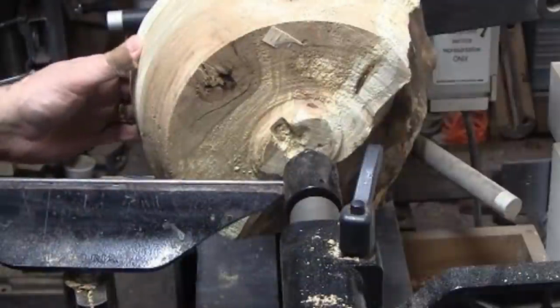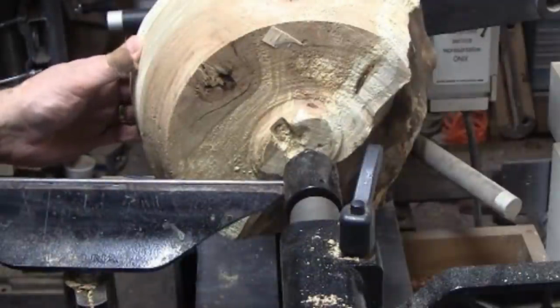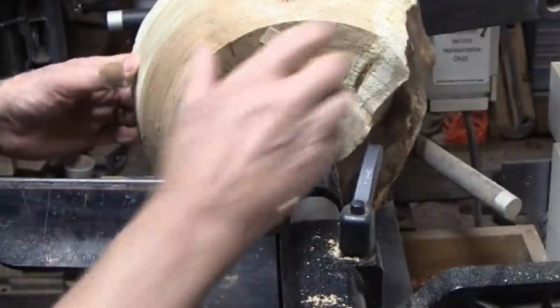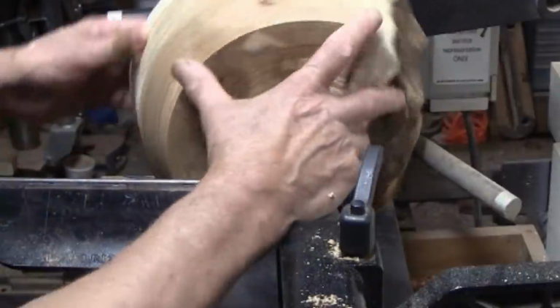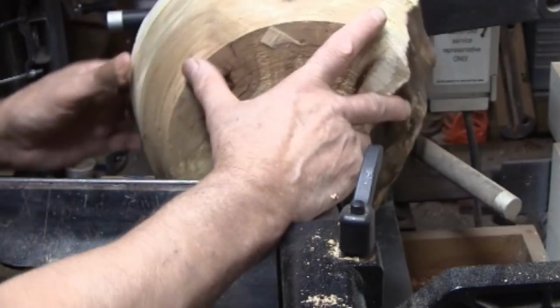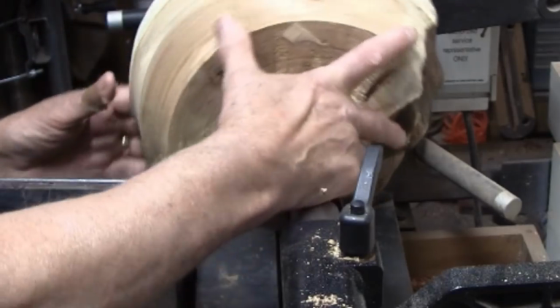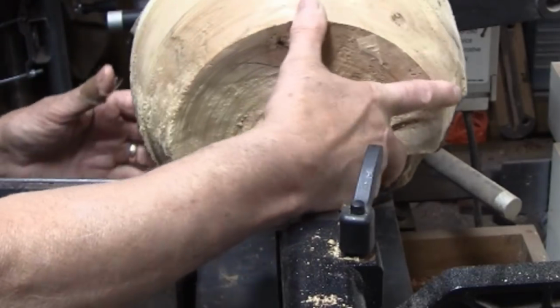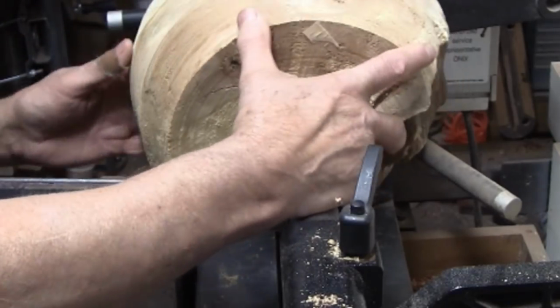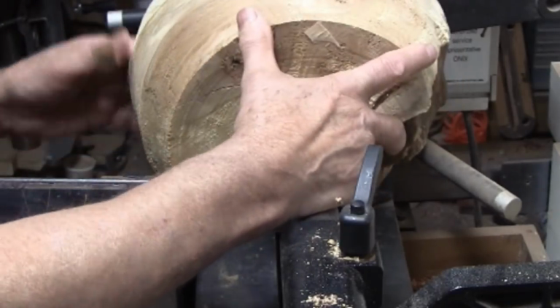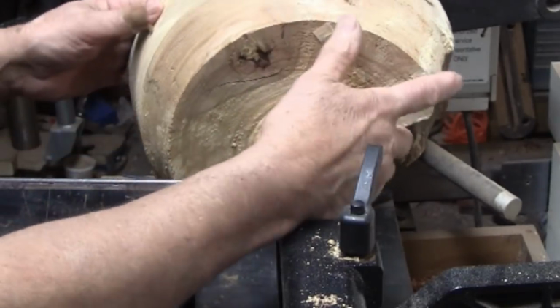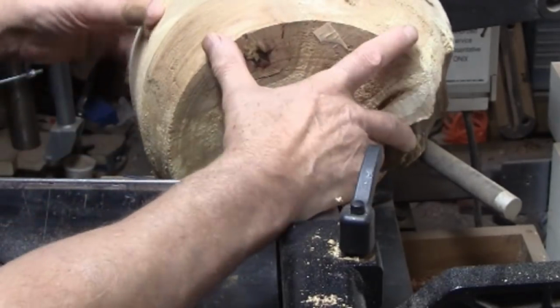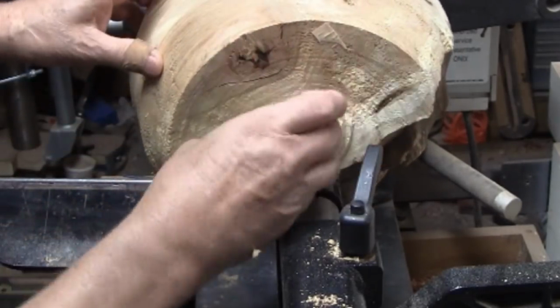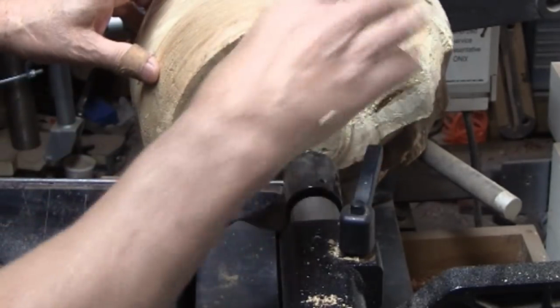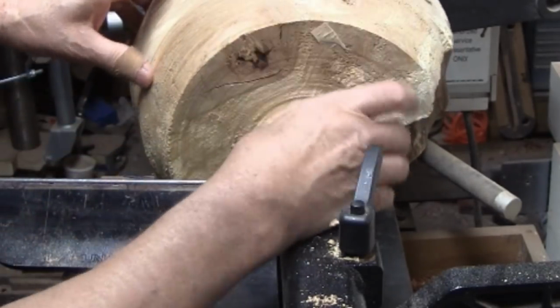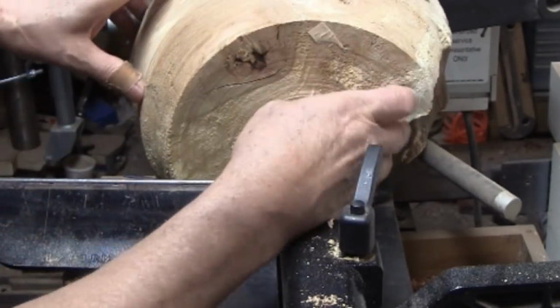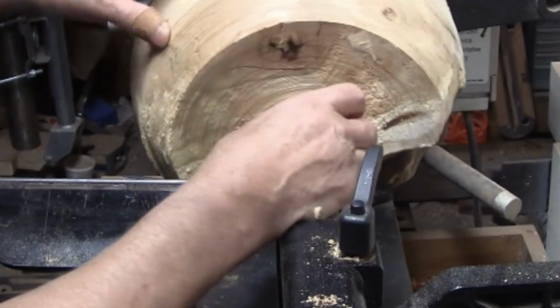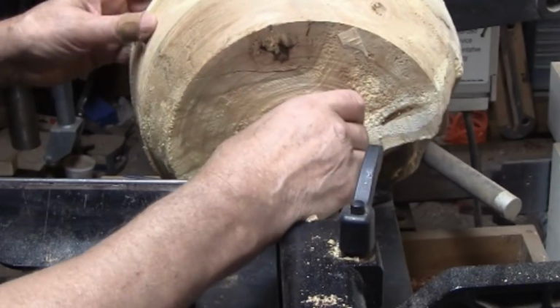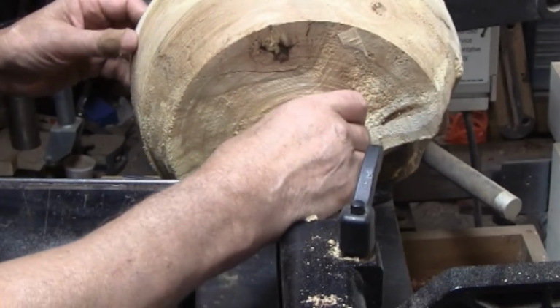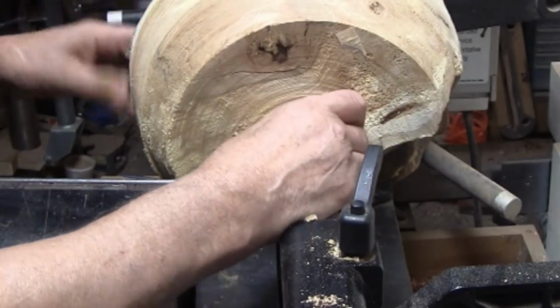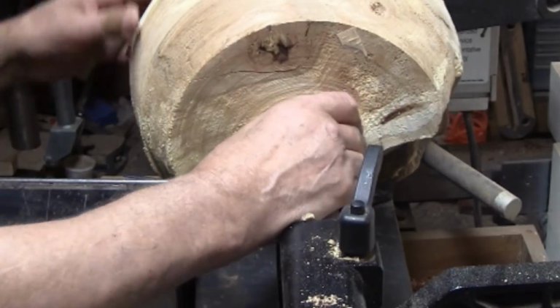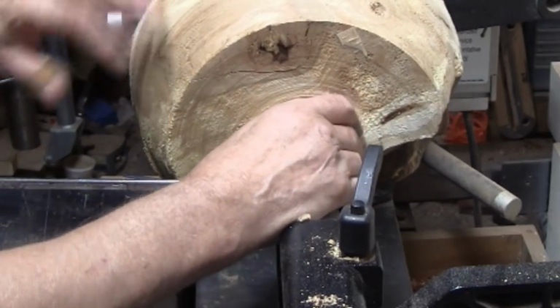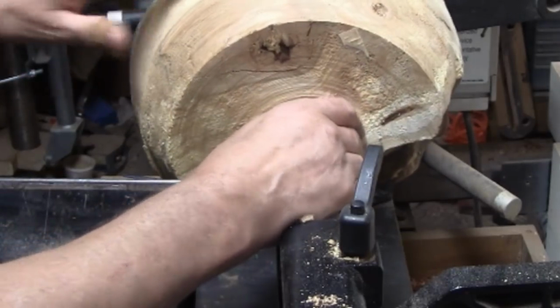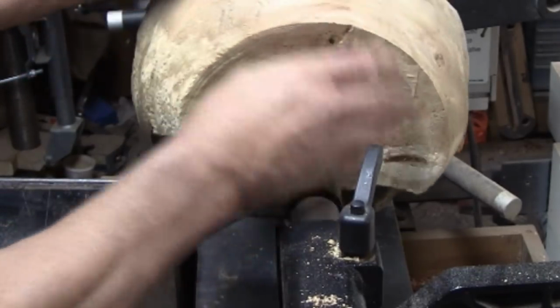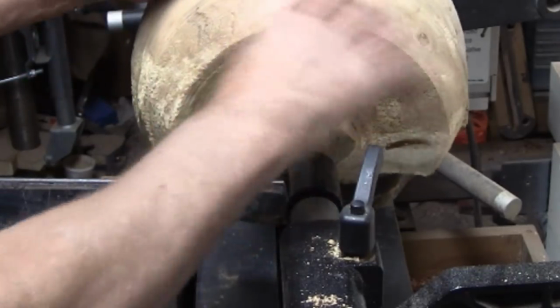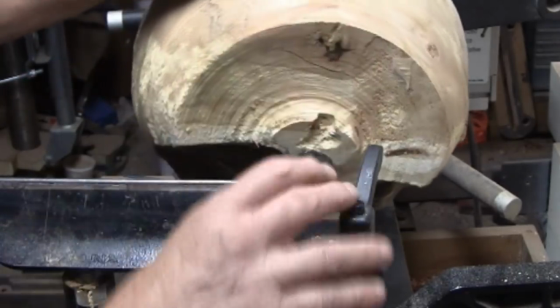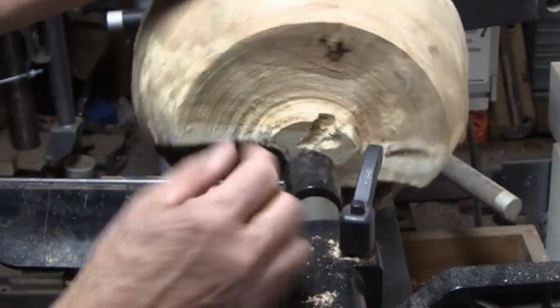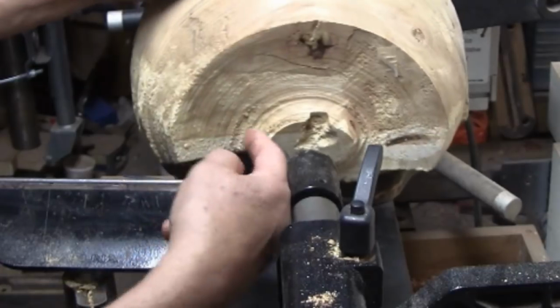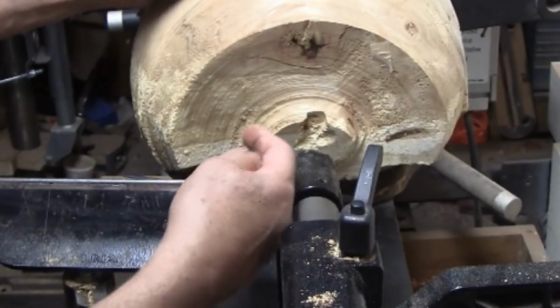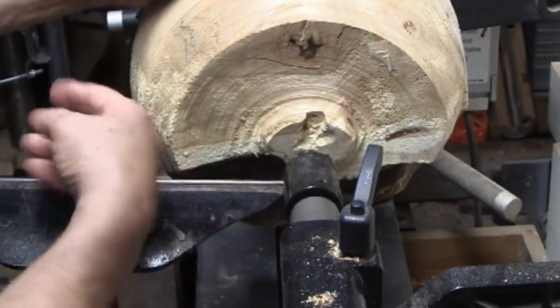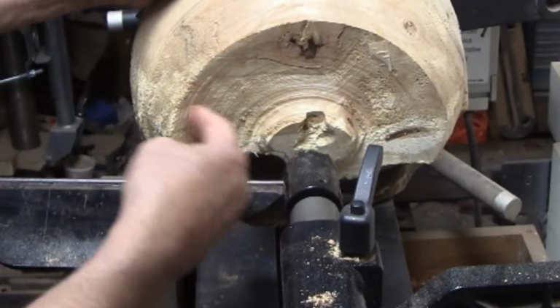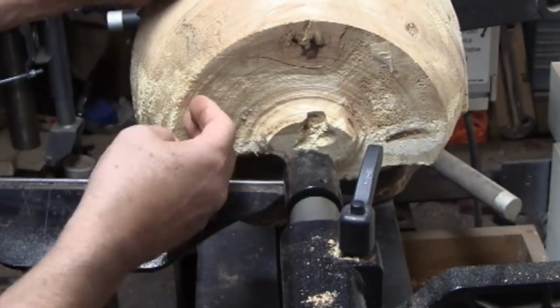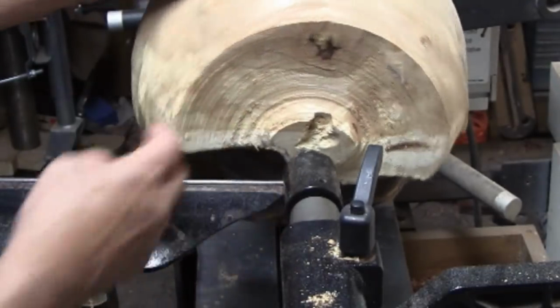When I came out here this morning I looked this over again and decided to shift it maybe about three eighths of an inch or so. I got this back in balance. Now we'll go ahead and start creating the shape for the bottom.